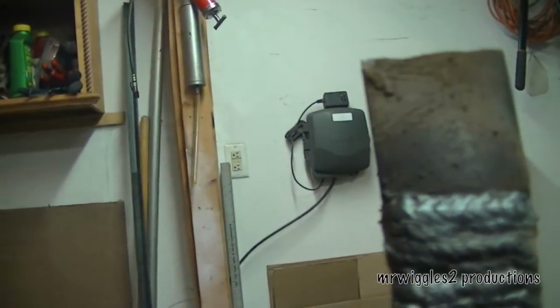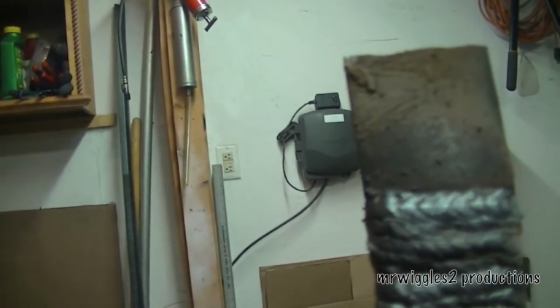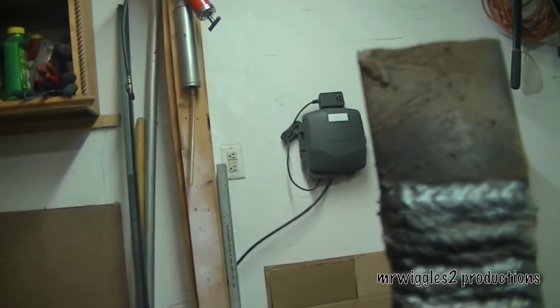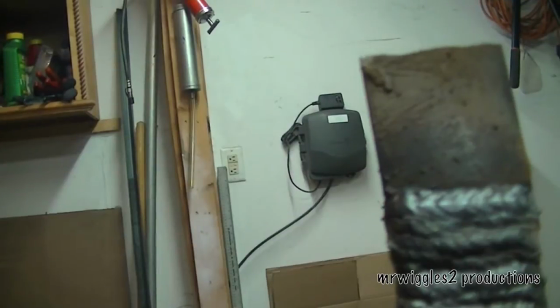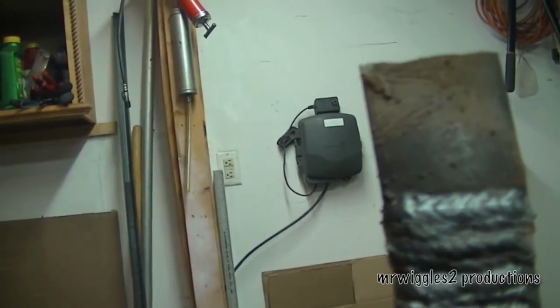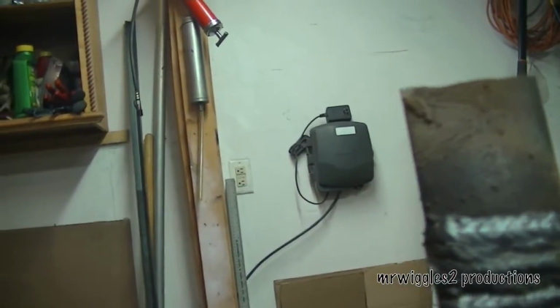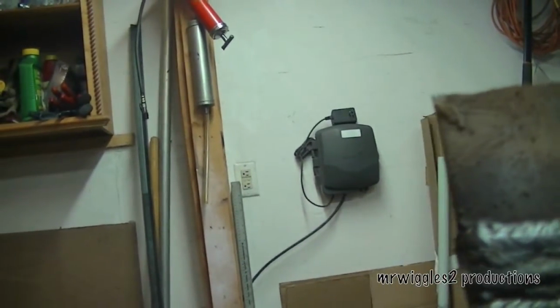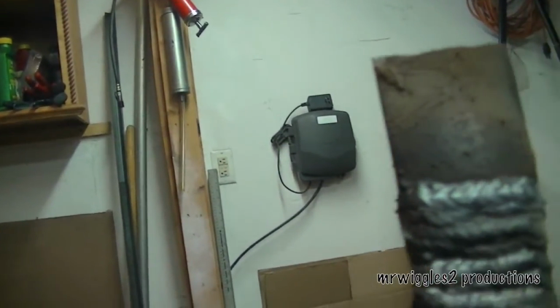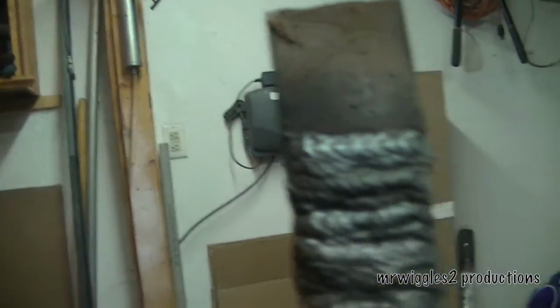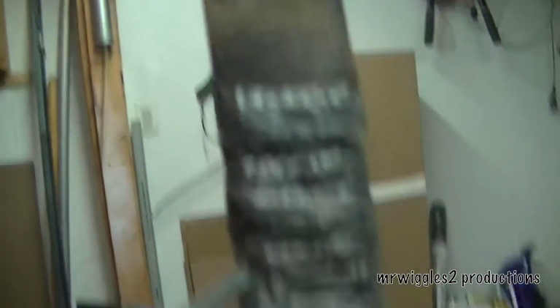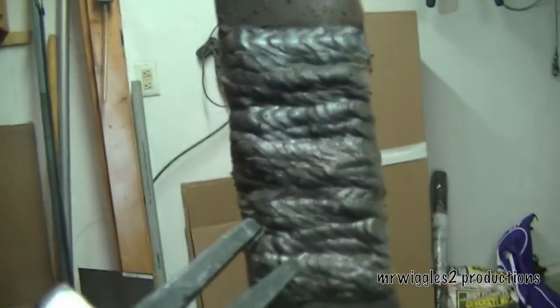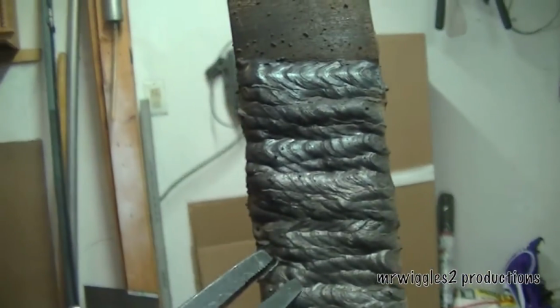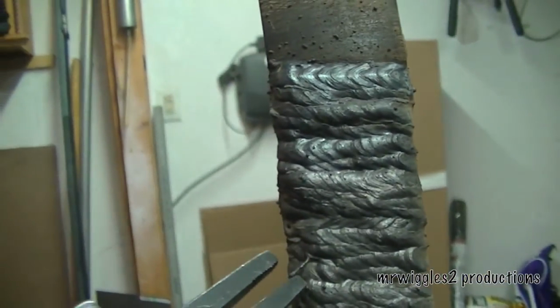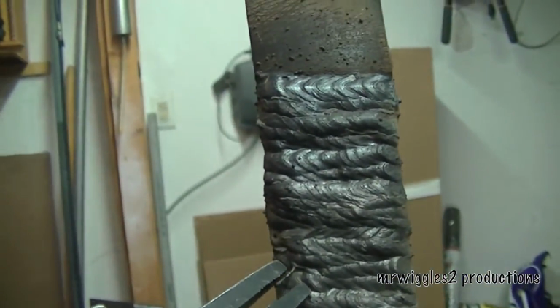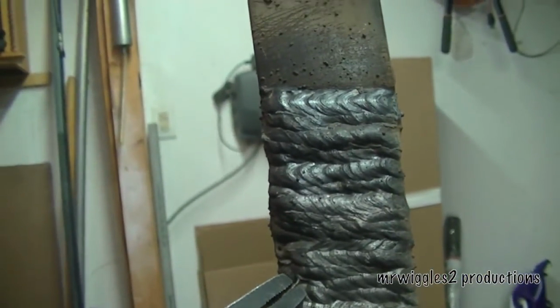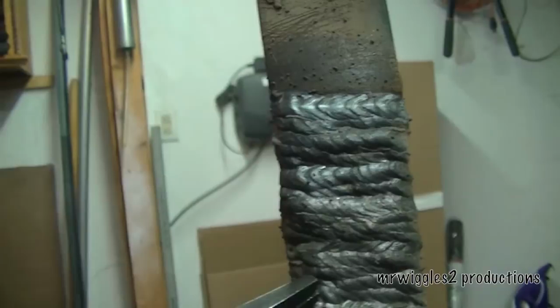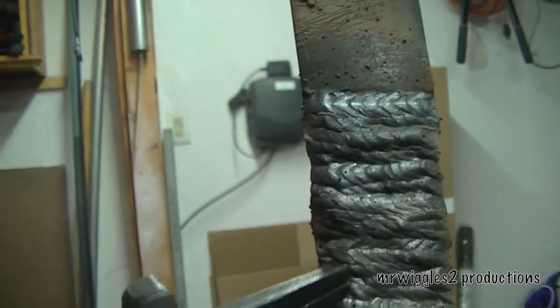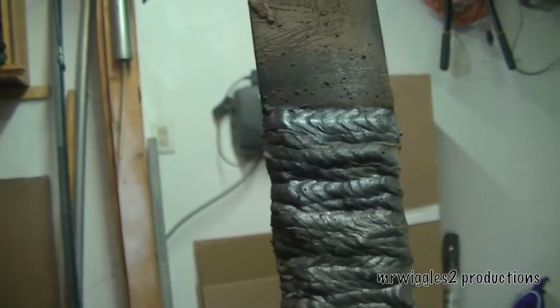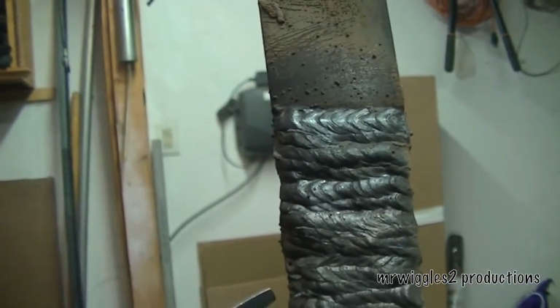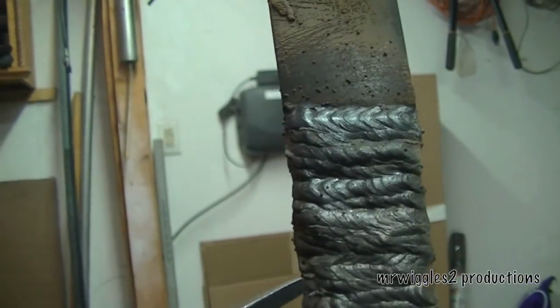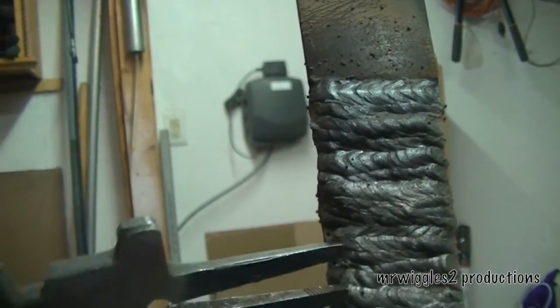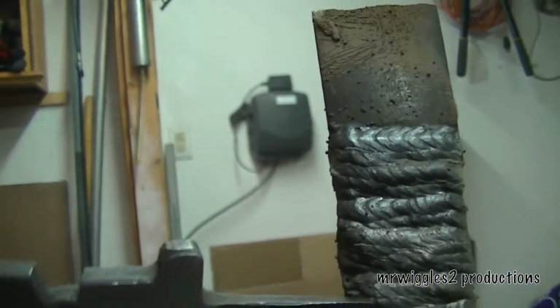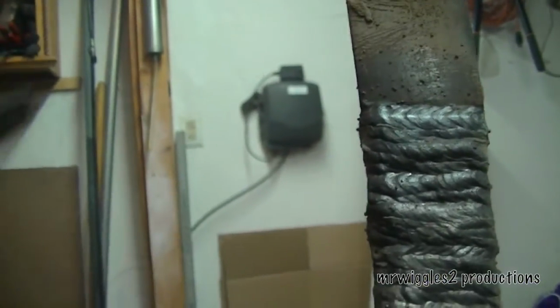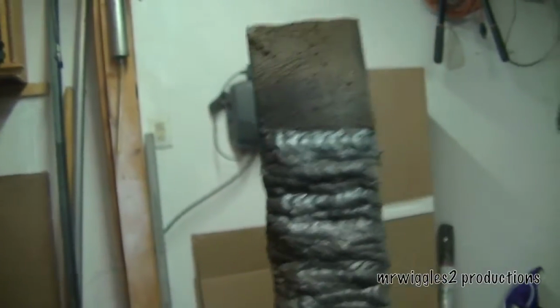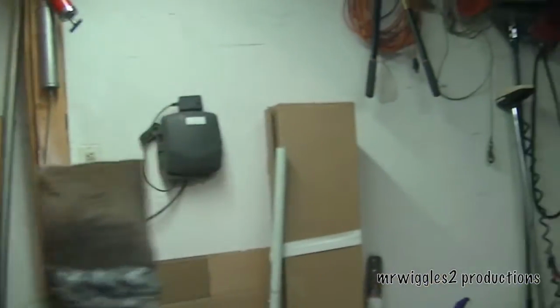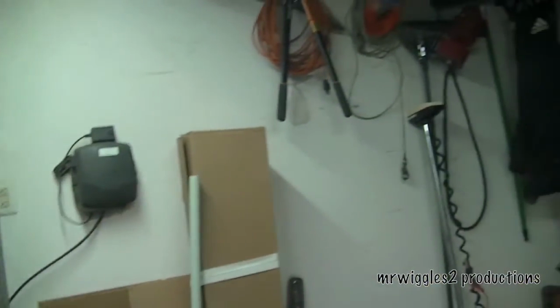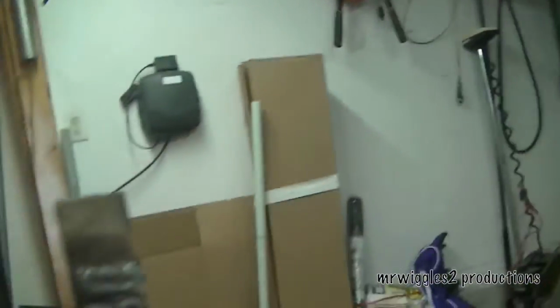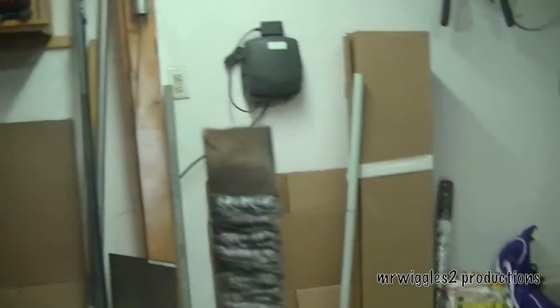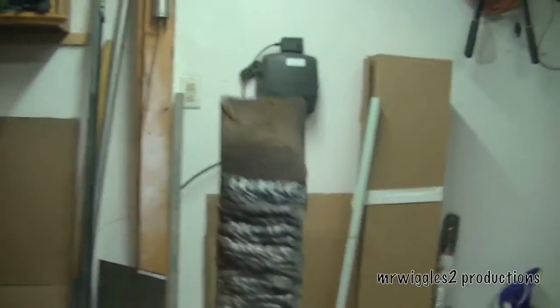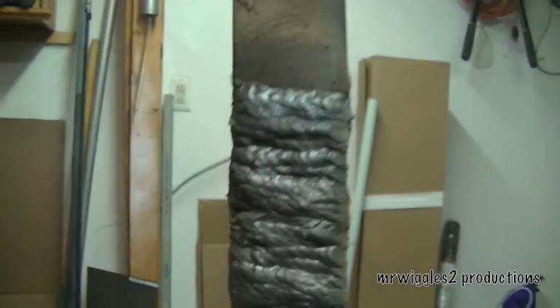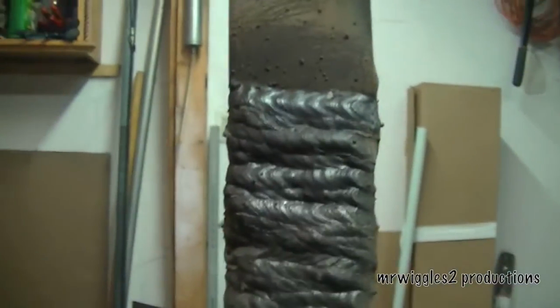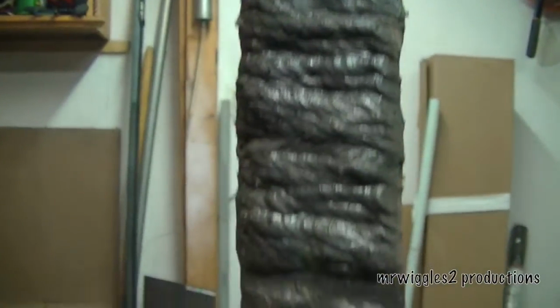Nothing like building something and having some nasty looking welds. They don't have to be pretty. They just have to be functional, but we want it to work.